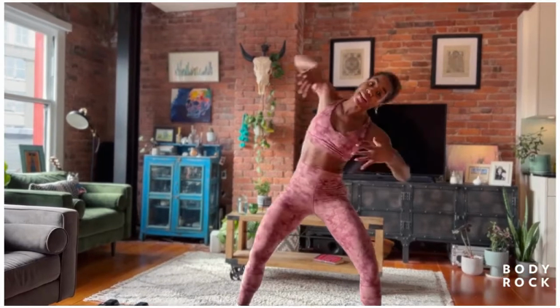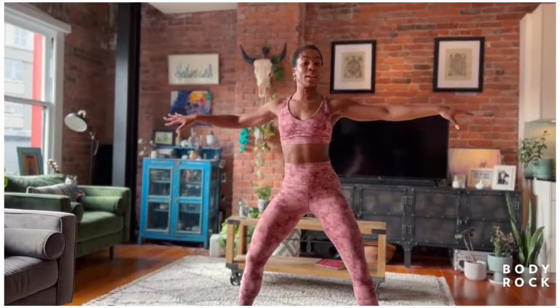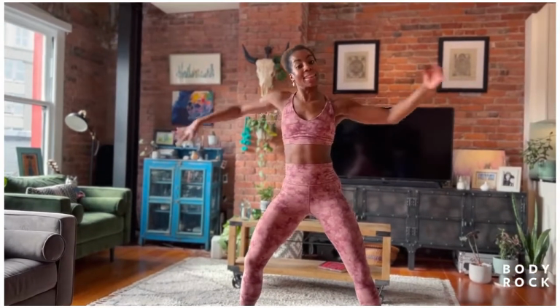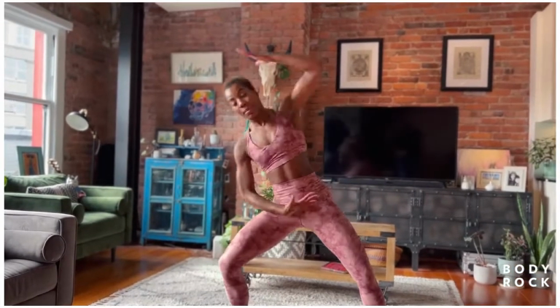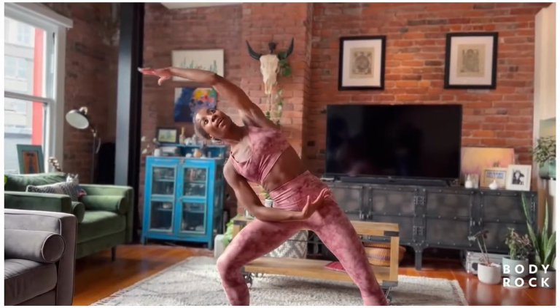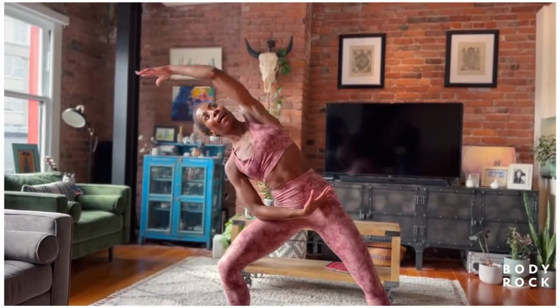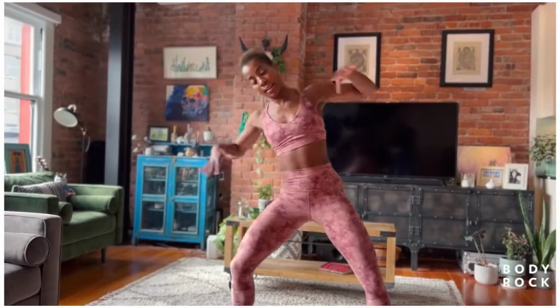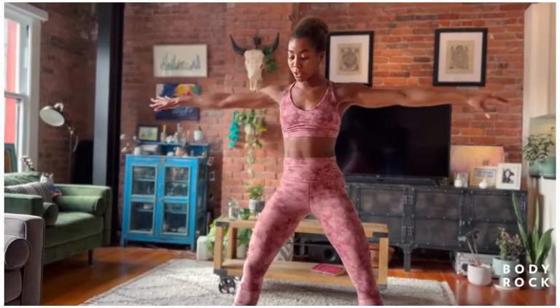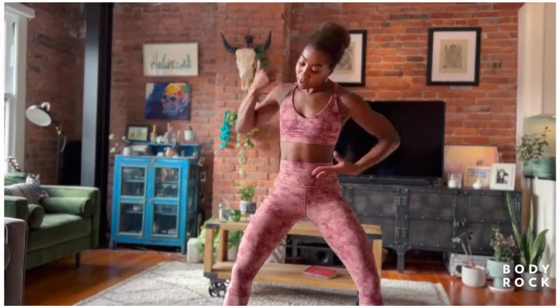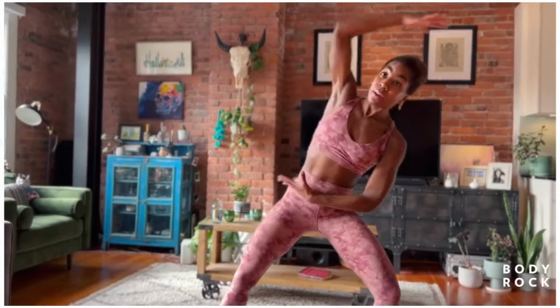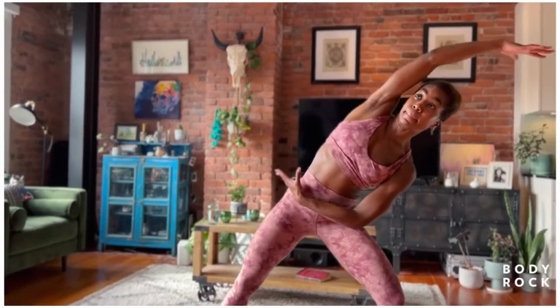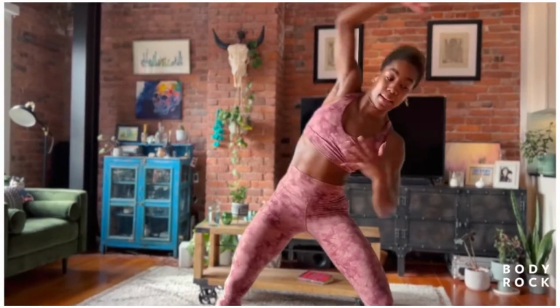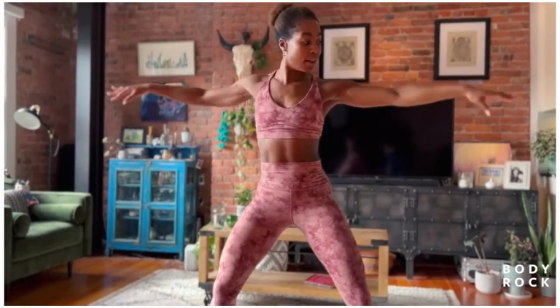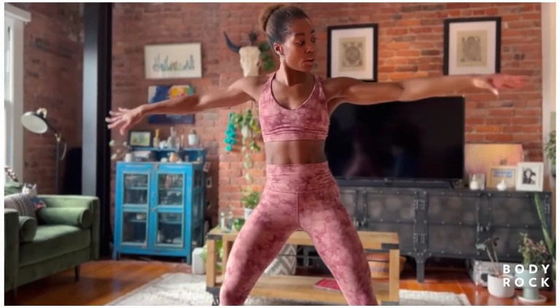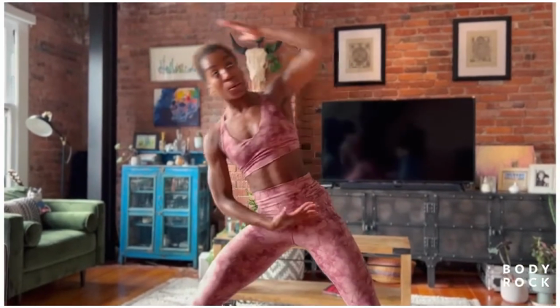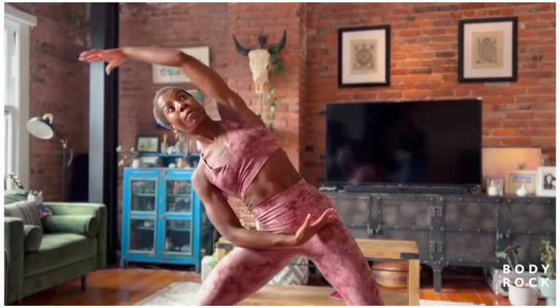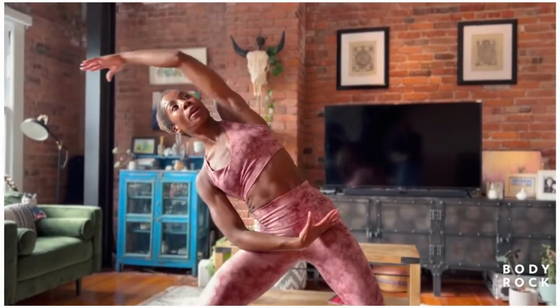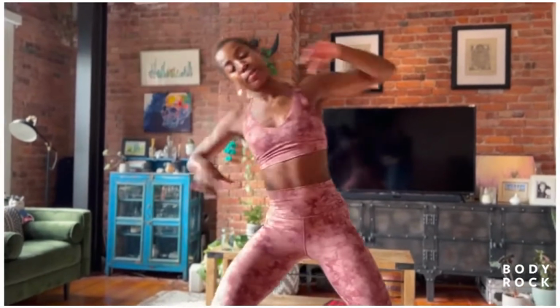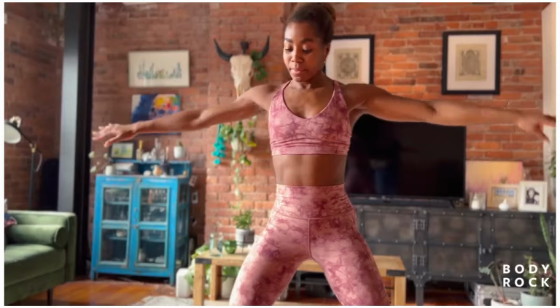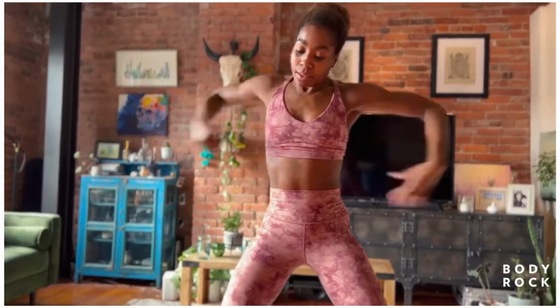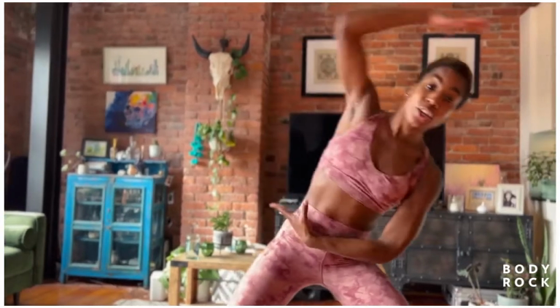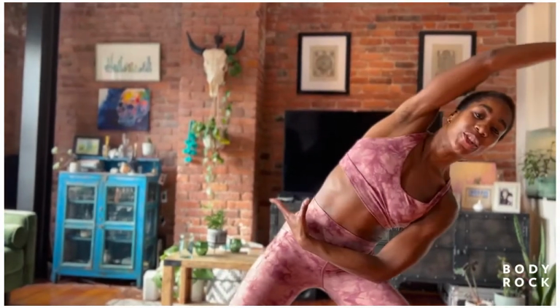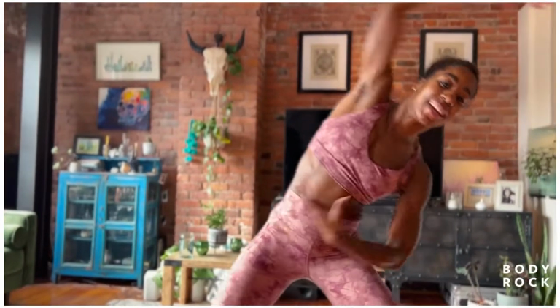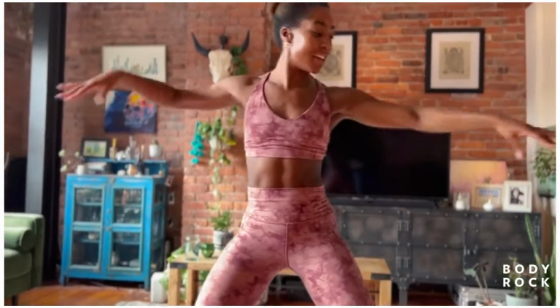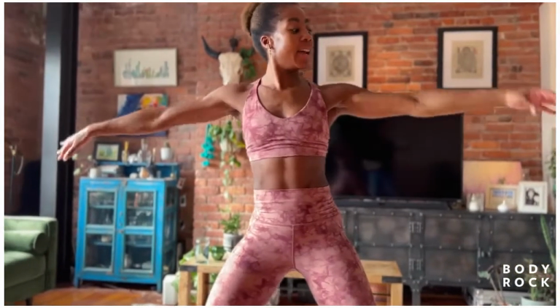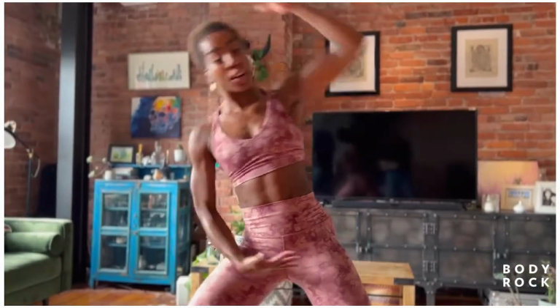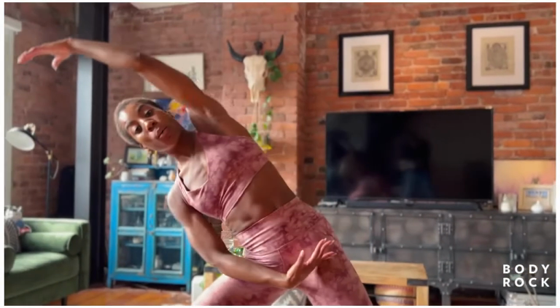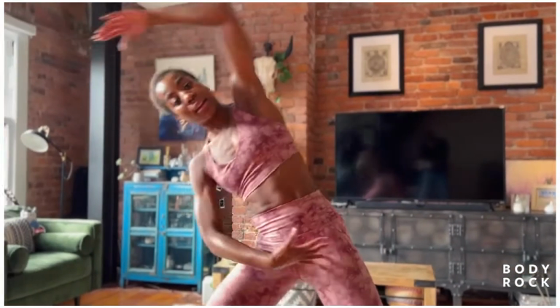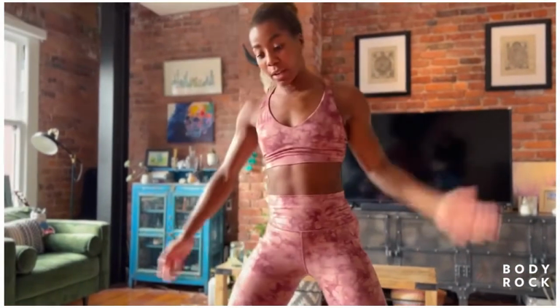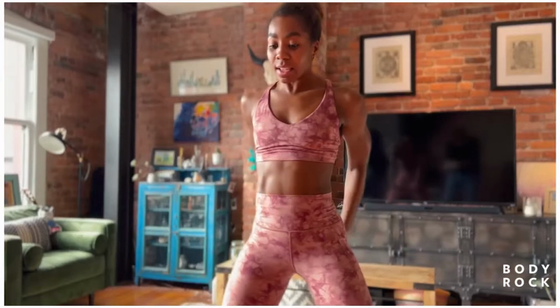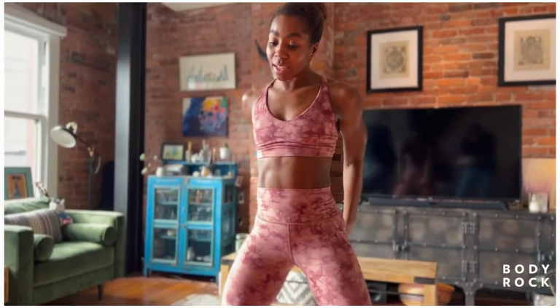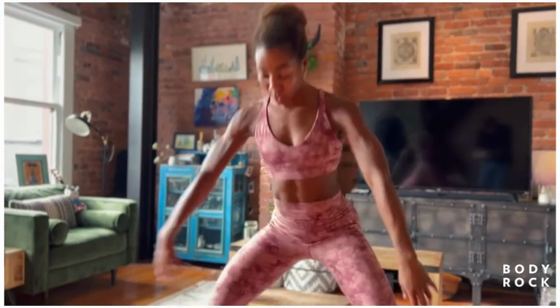Bending through the waist and the hips. Let's go with three more — three, two, and one. Nice work. Let's take into a nice deep squat.